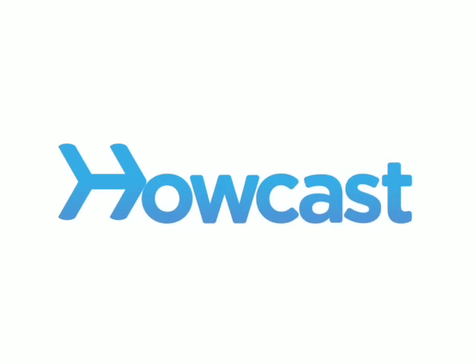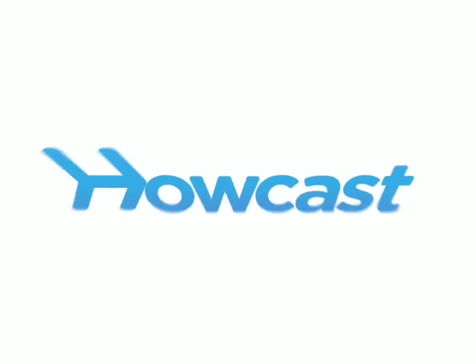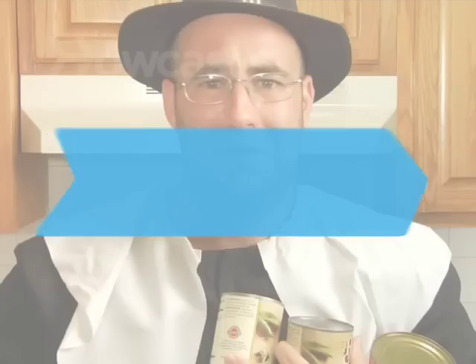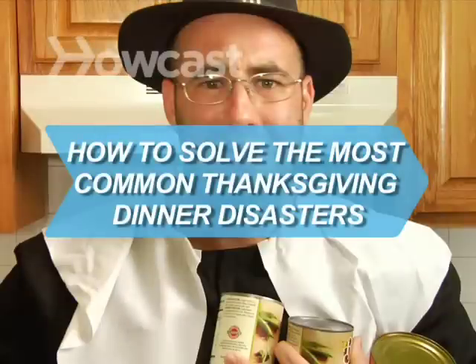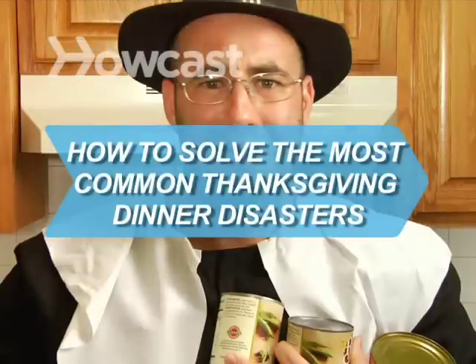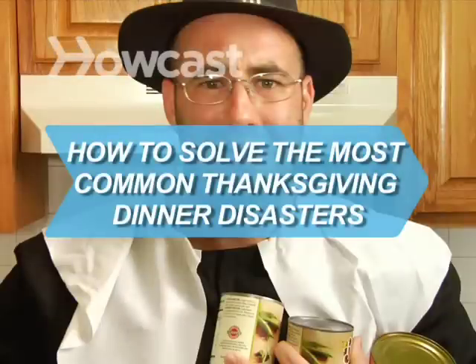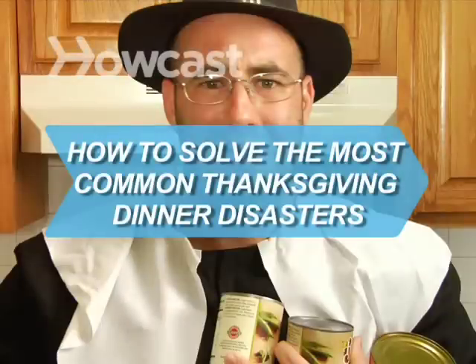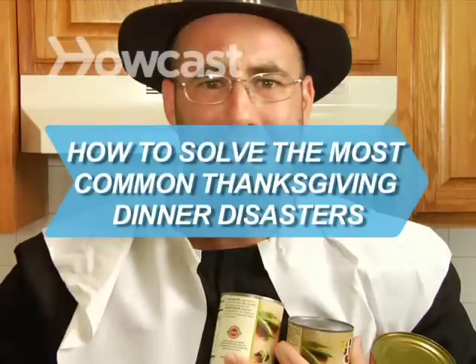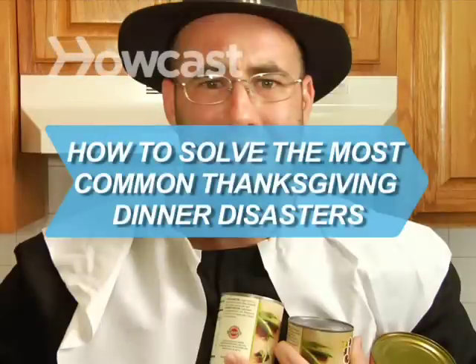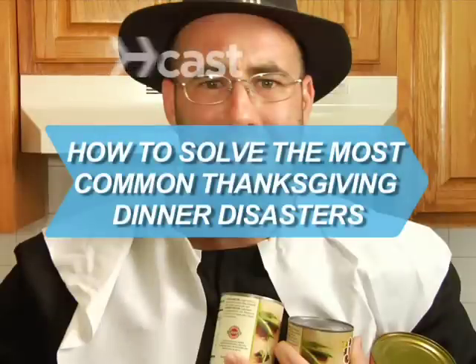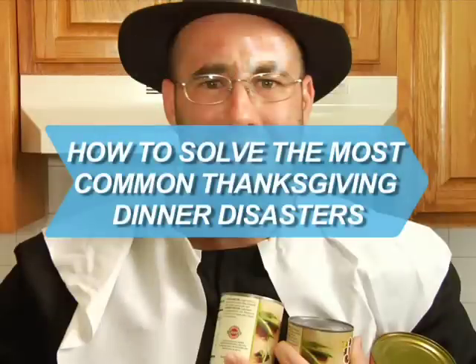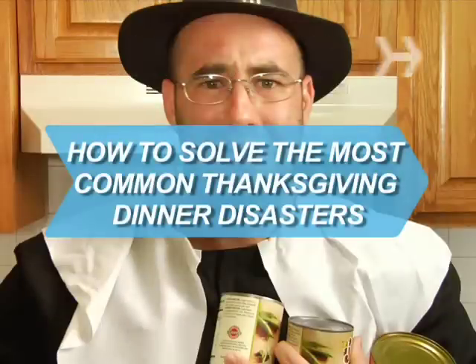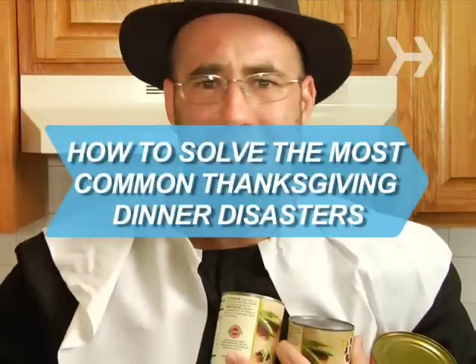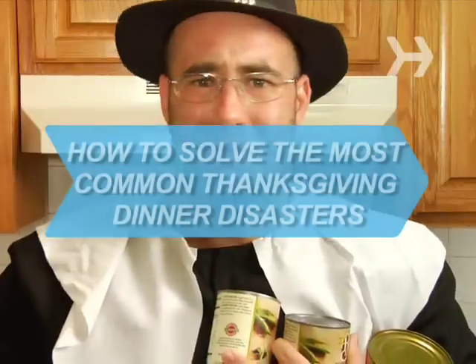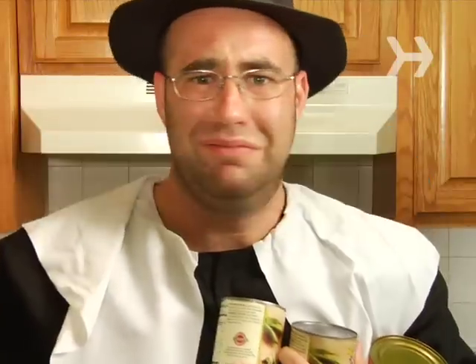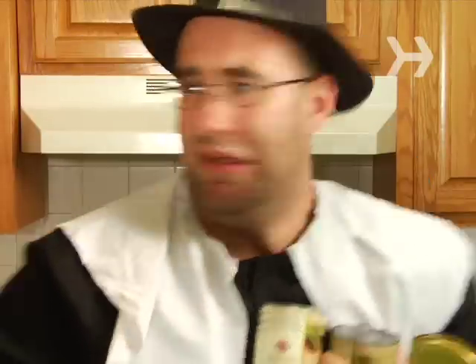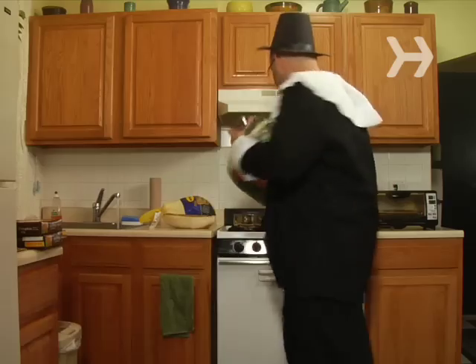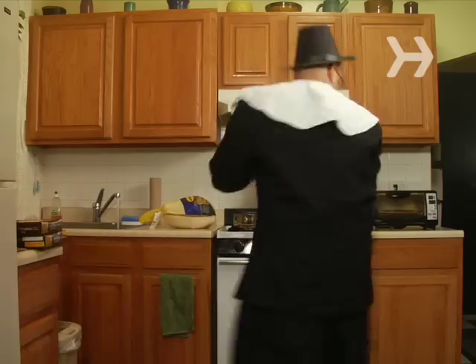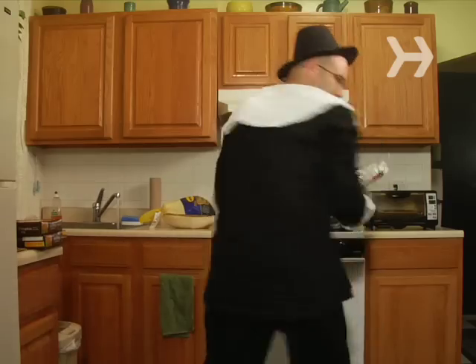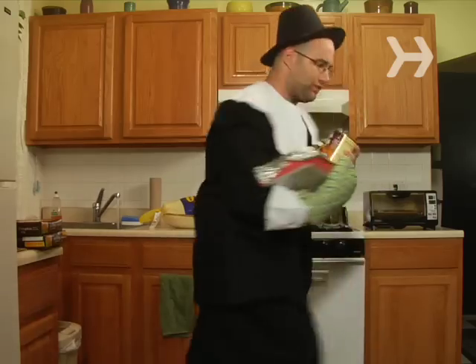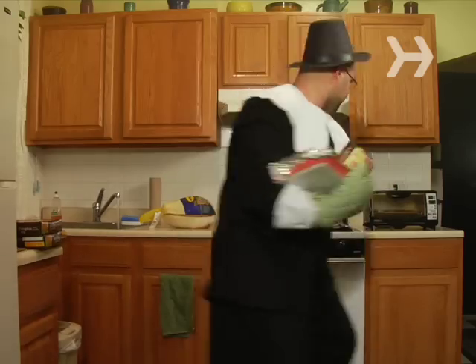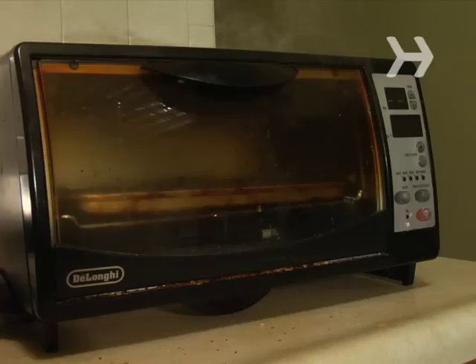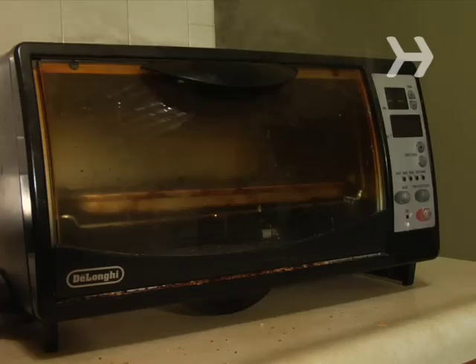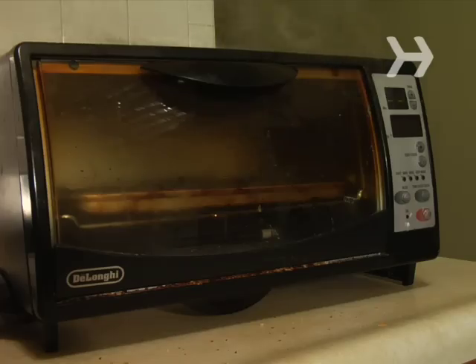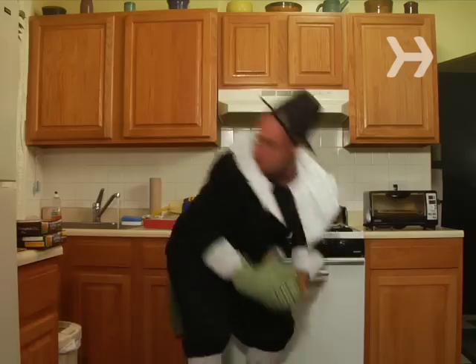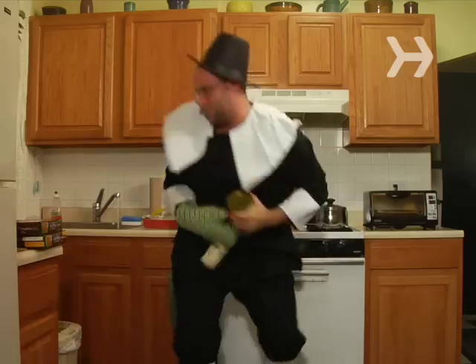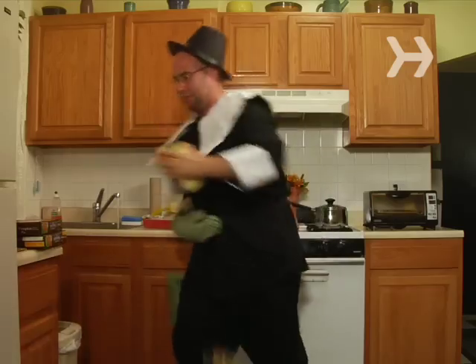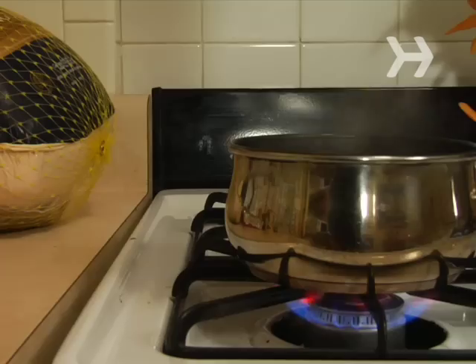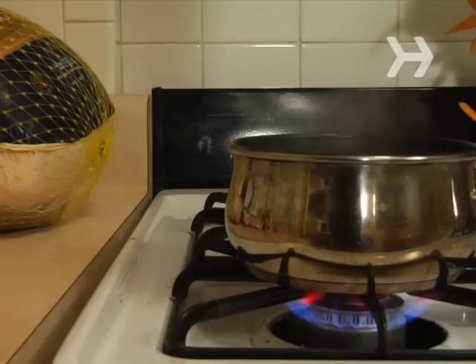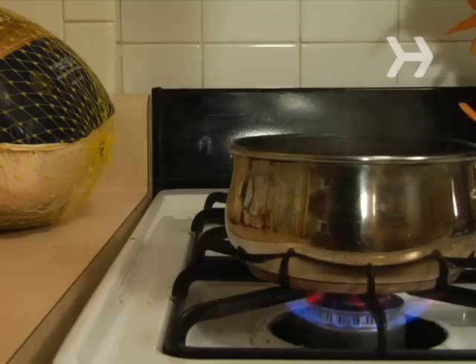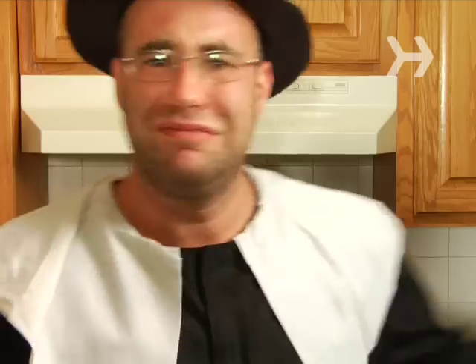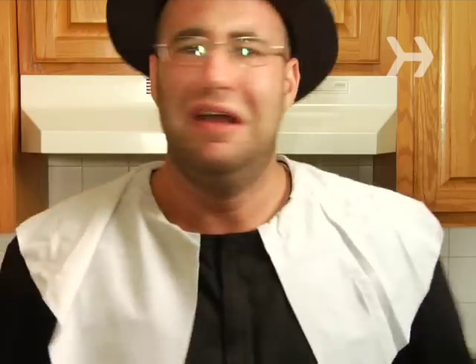How to Solve the Most Common Thanksgiving Dinner Disasters. Don't panic. There's practically no turkey day fiasco that can't be fixed. Really.